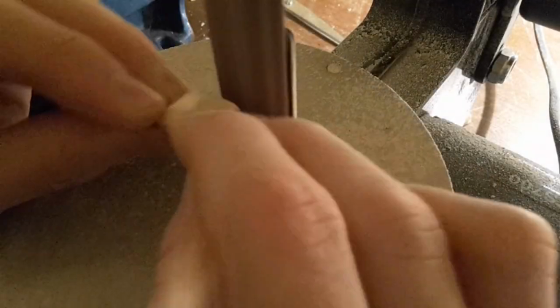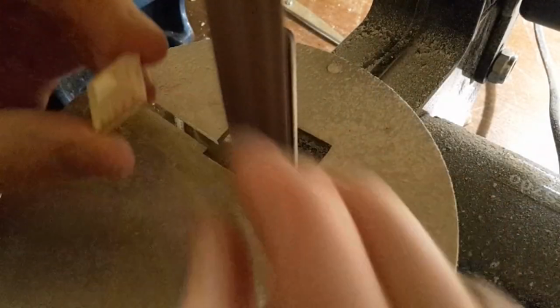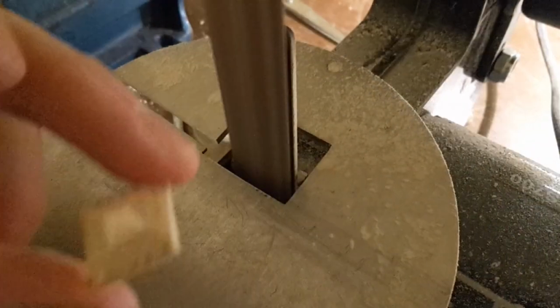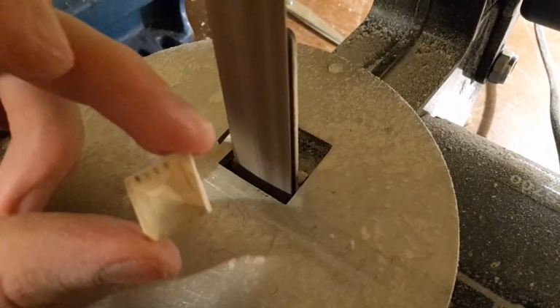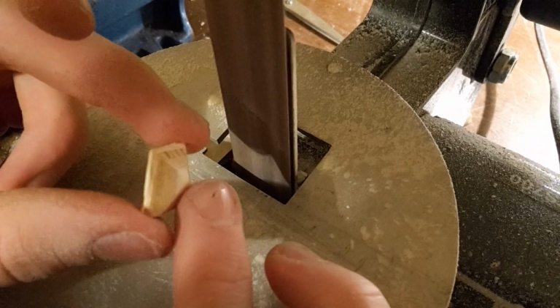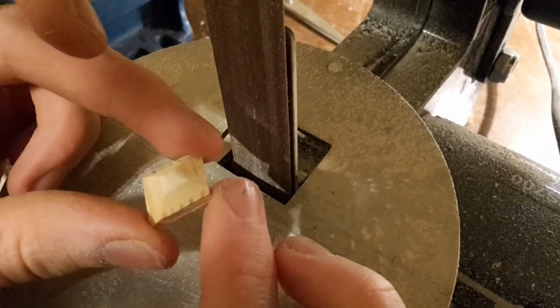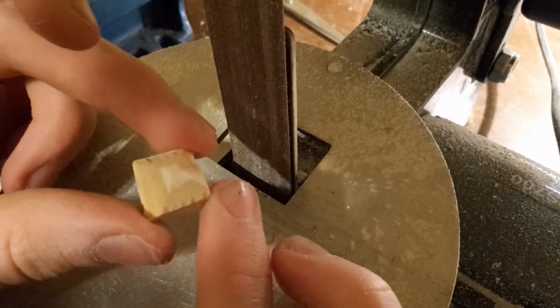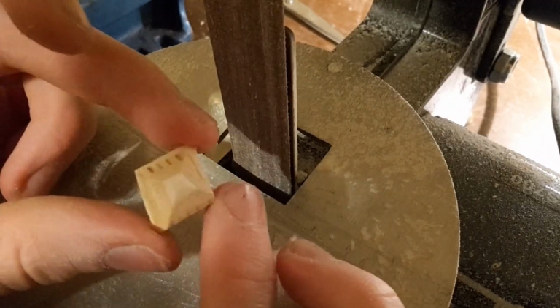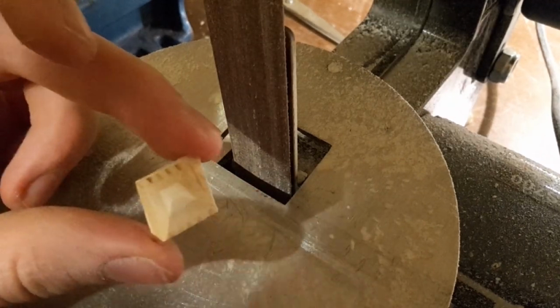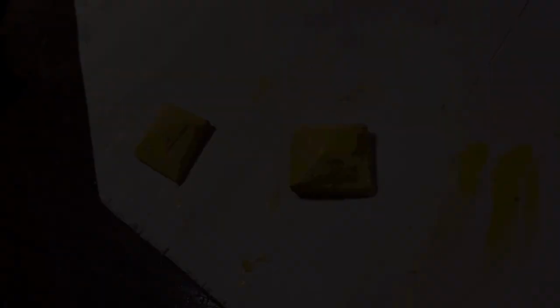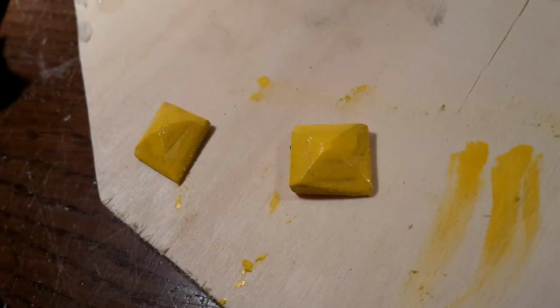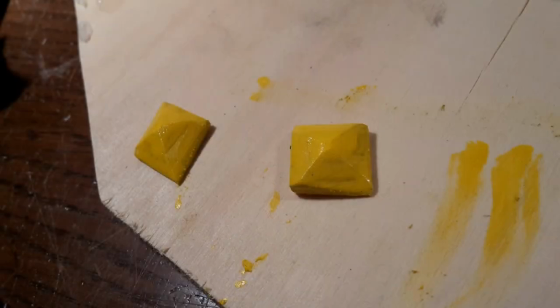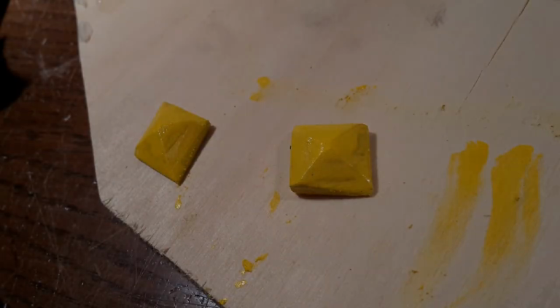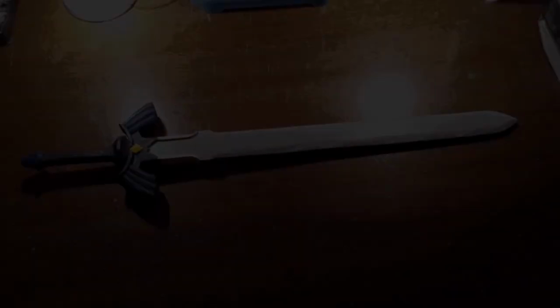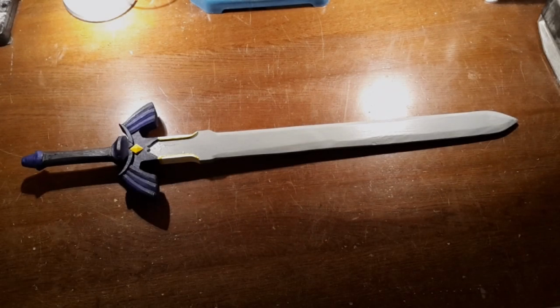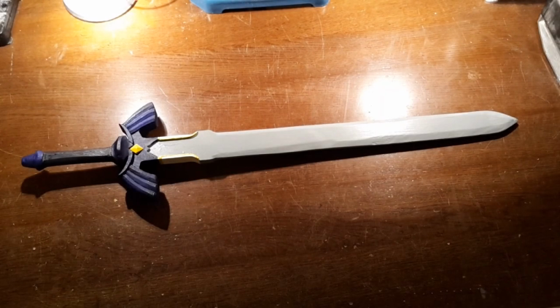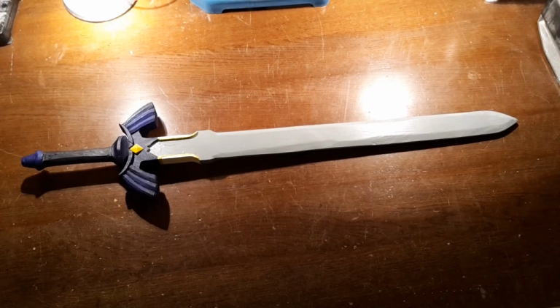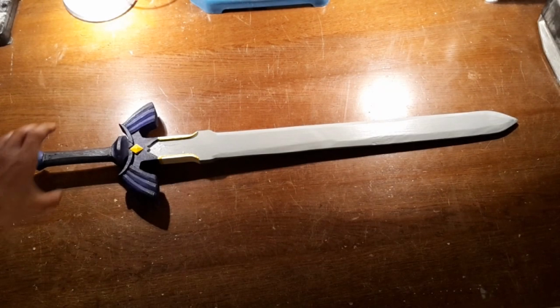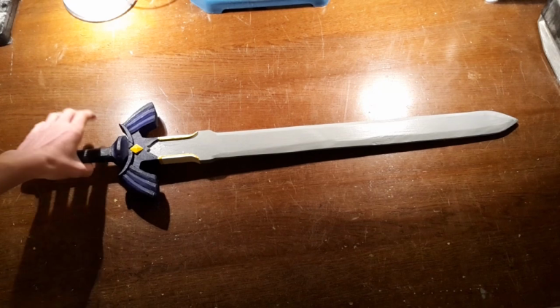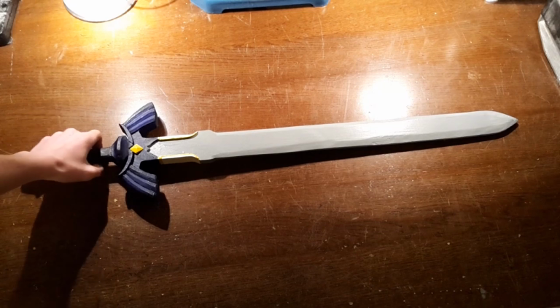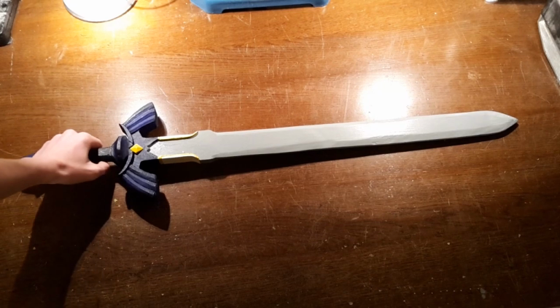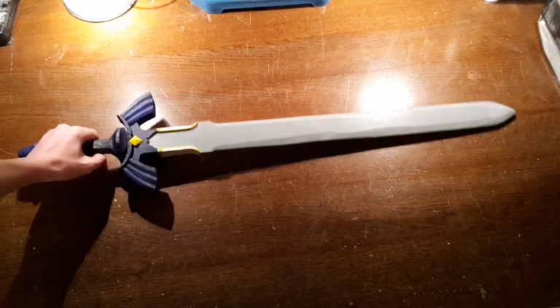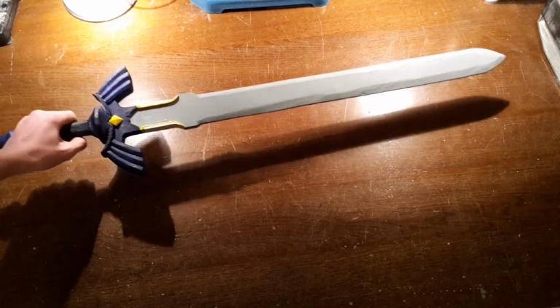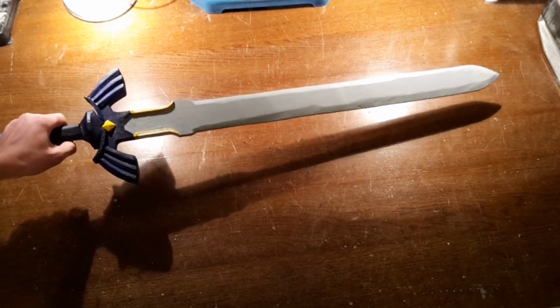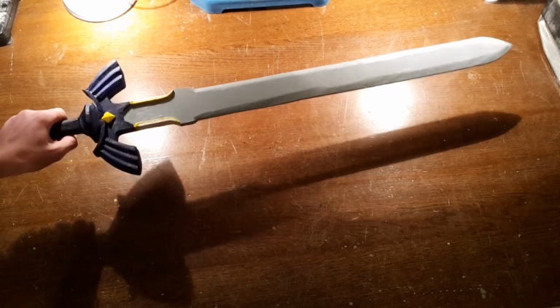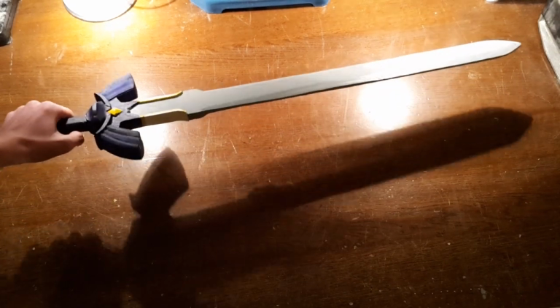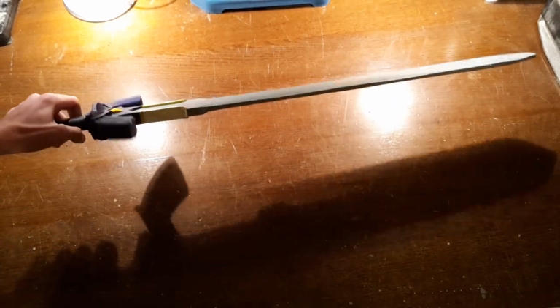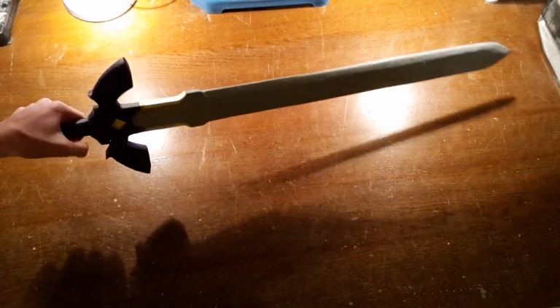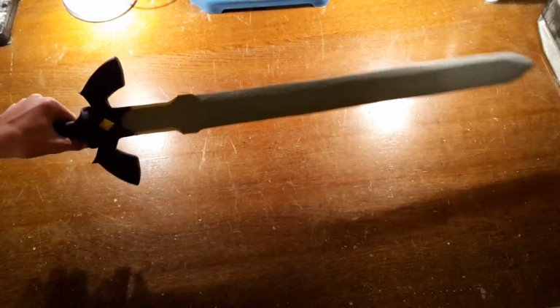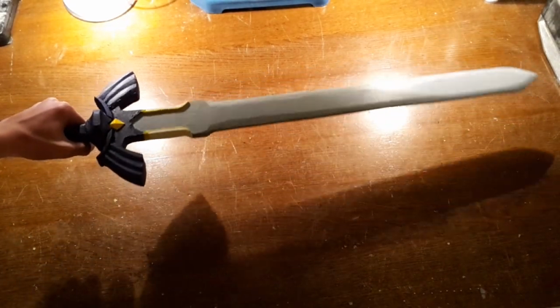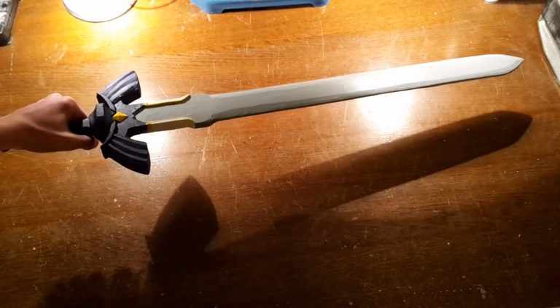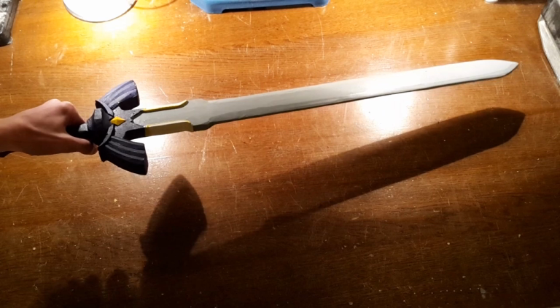To mimic the gemstones, sand these pieces into shape and paint them yellow. After gluing the gems into place, the sword is finished. It took me about 6 hours to make it — here it is.